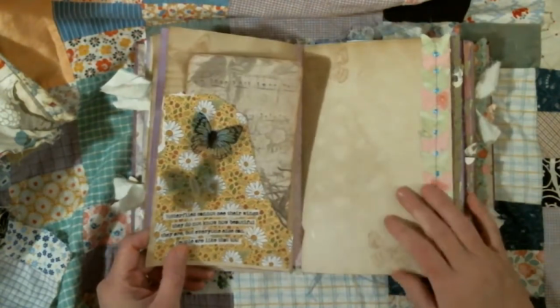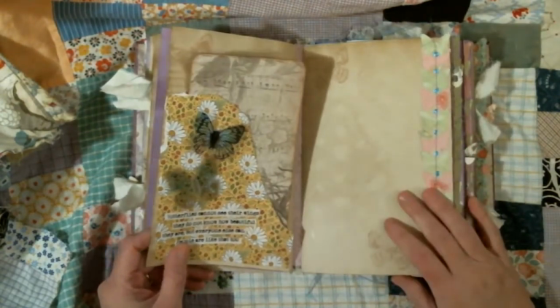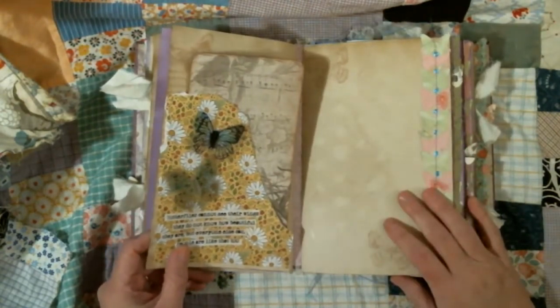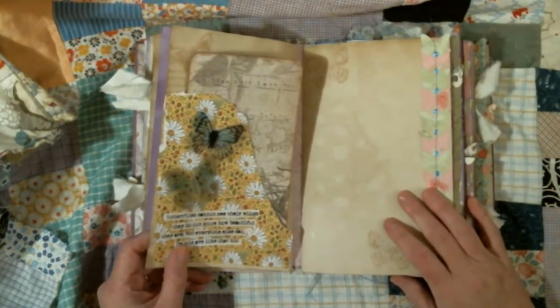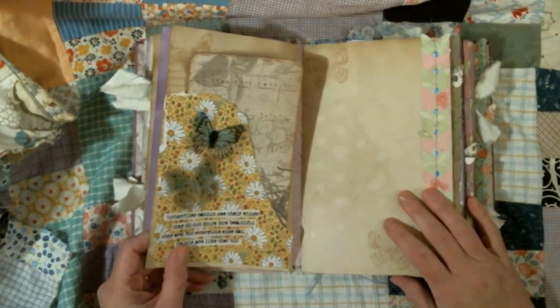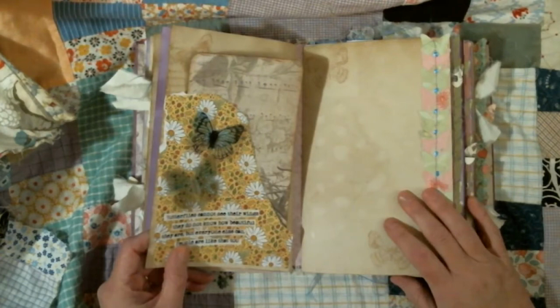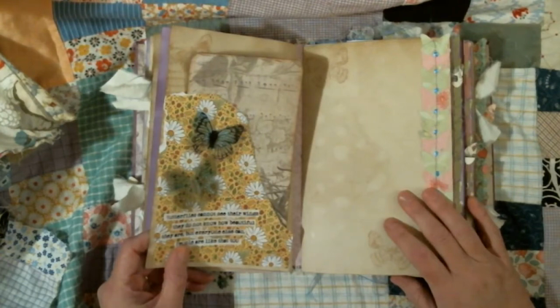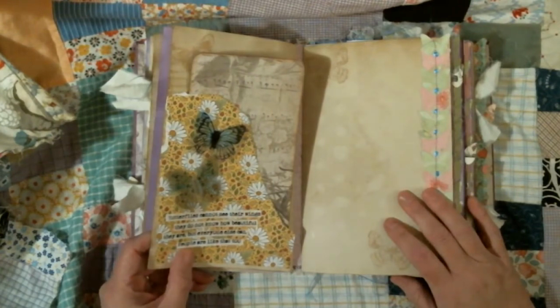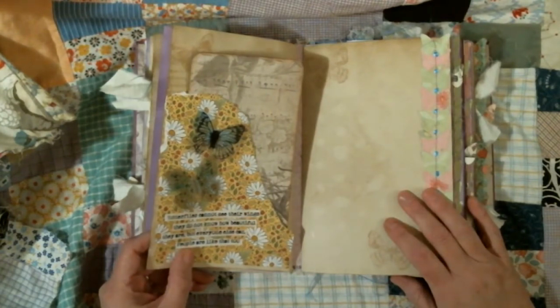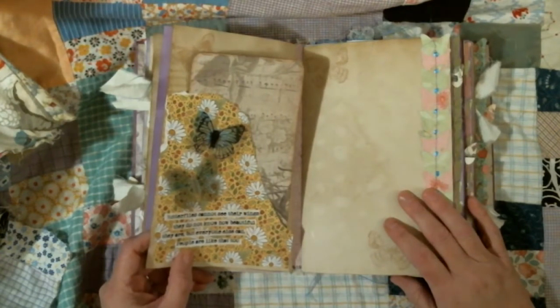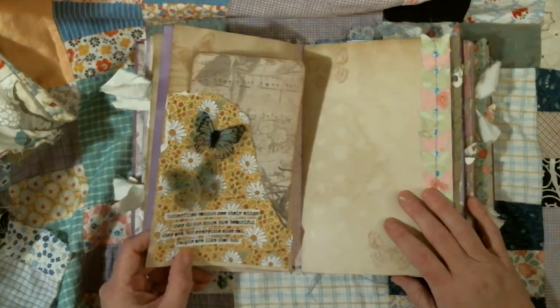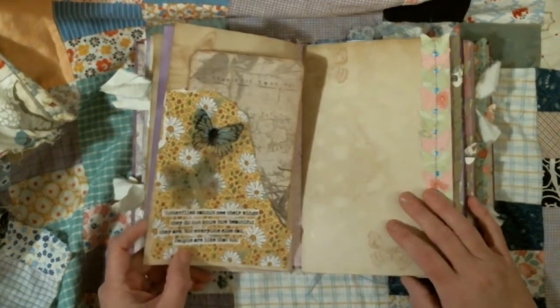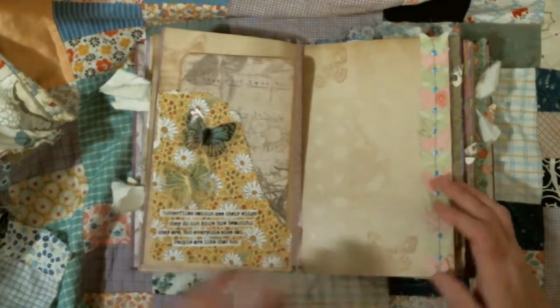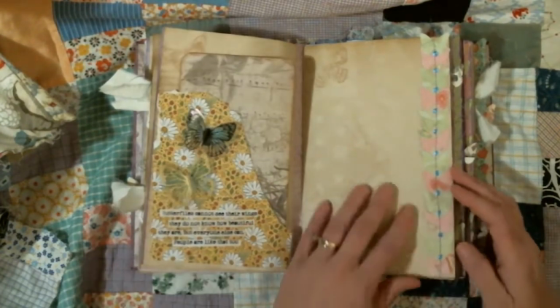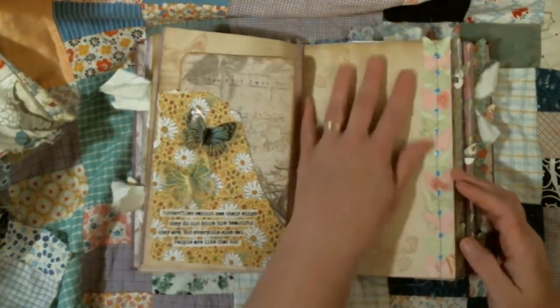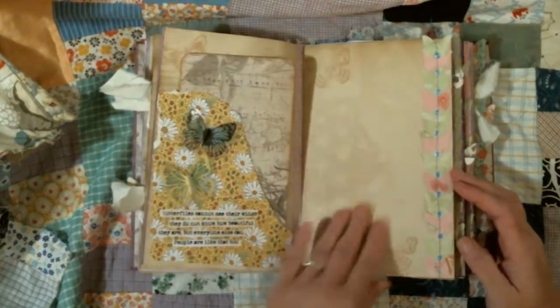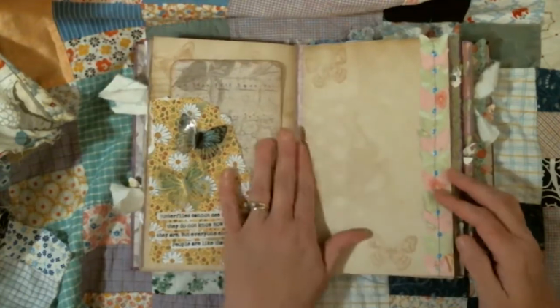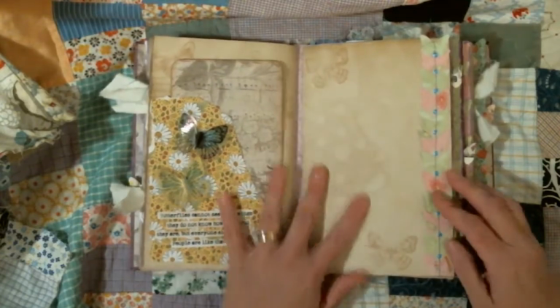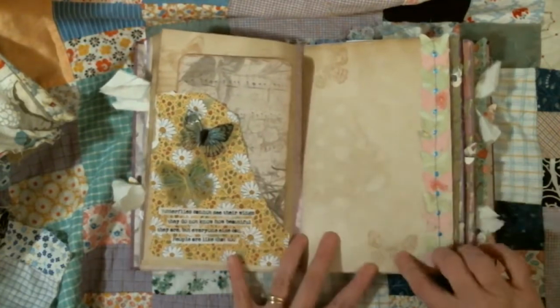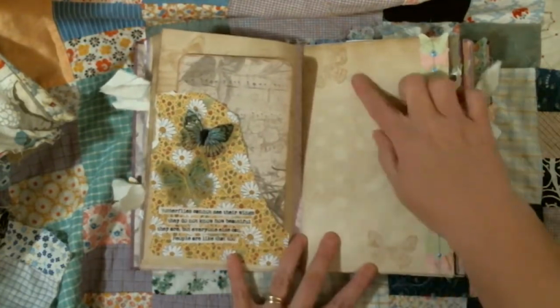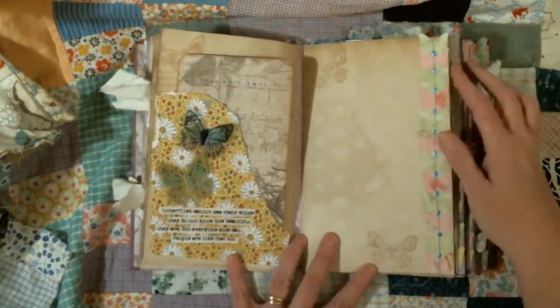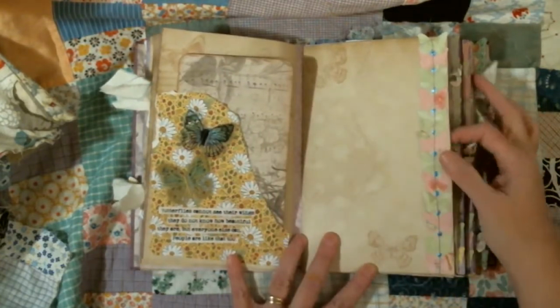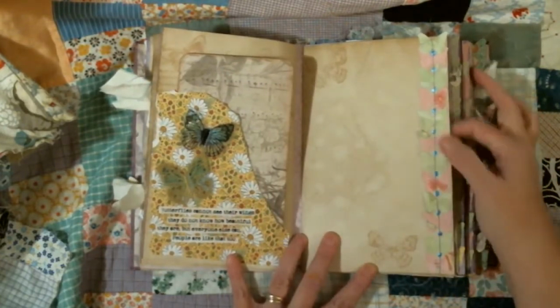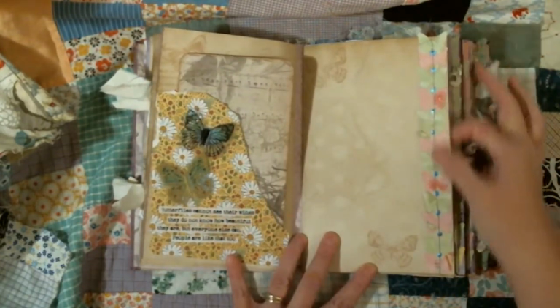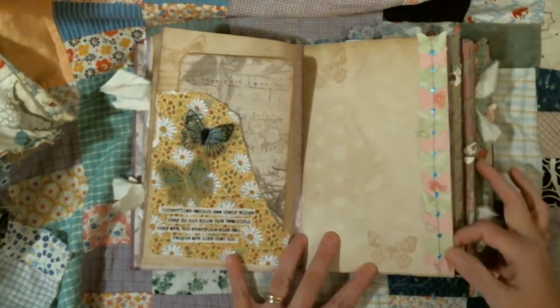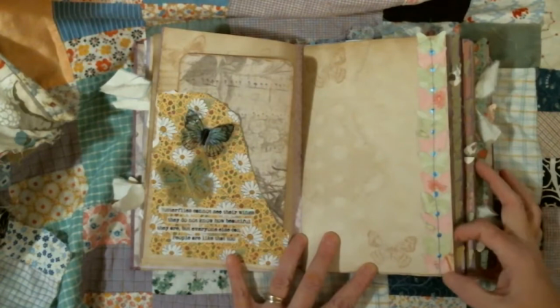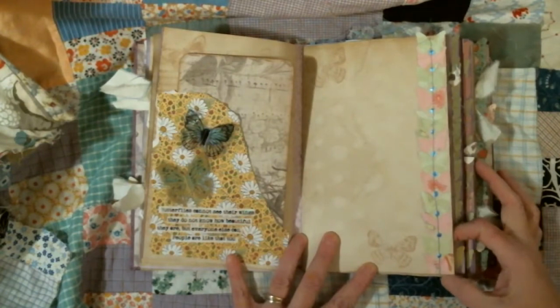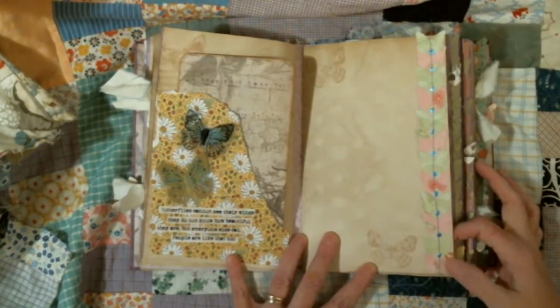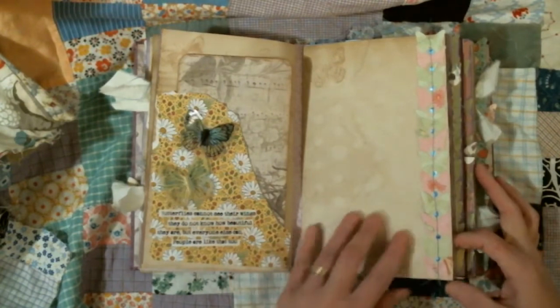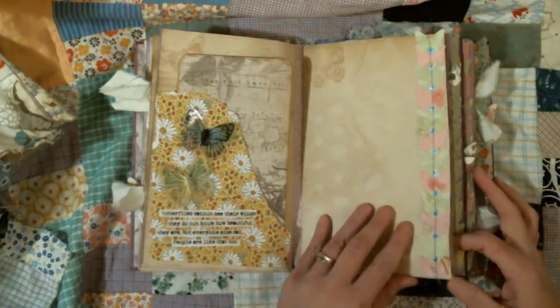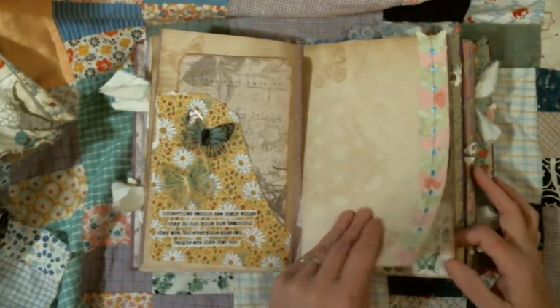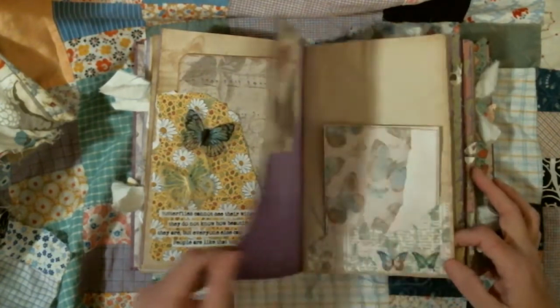It says: 'Butterflies cannot see their wings. They do not know how beautiful they are. But everyone else can. People are like that too.' This is the second signature, and we have some stamped butterflies there and some more butterflies sewn to the edge of the page.